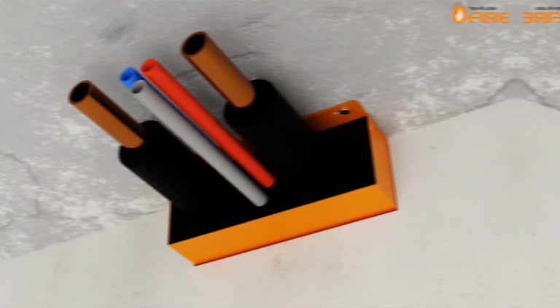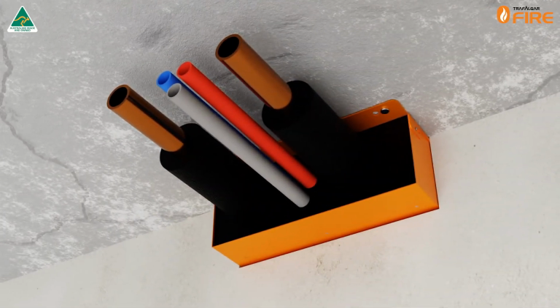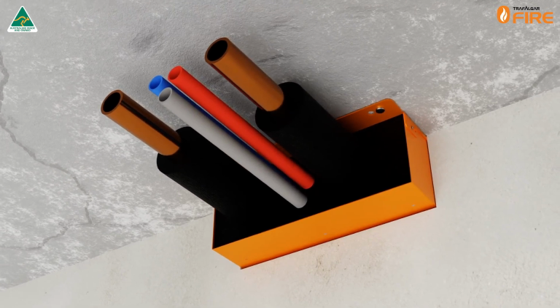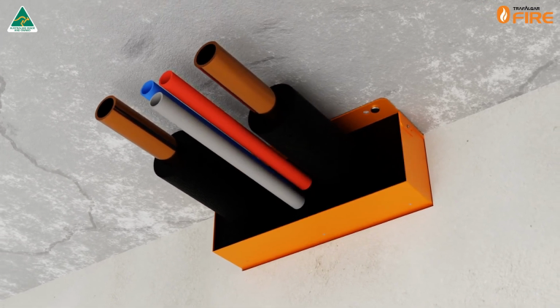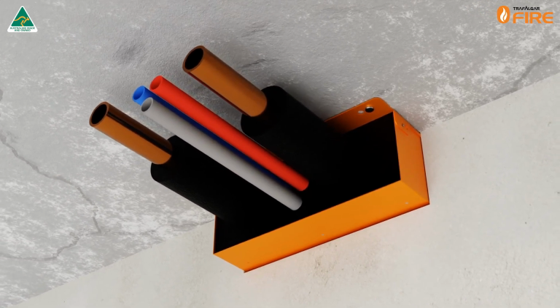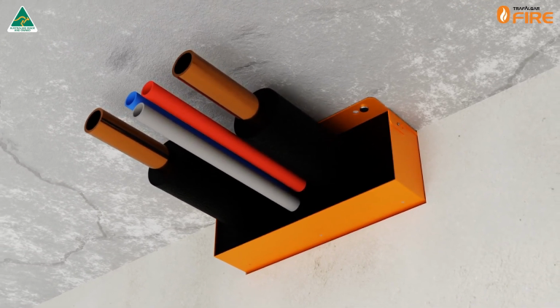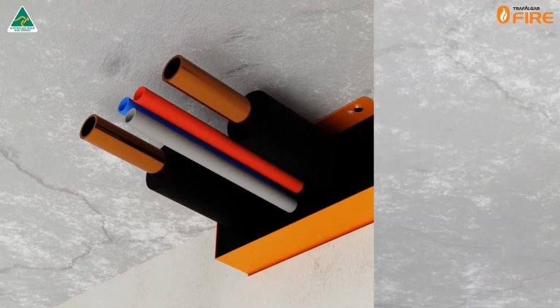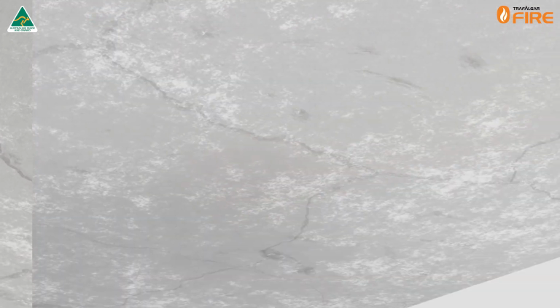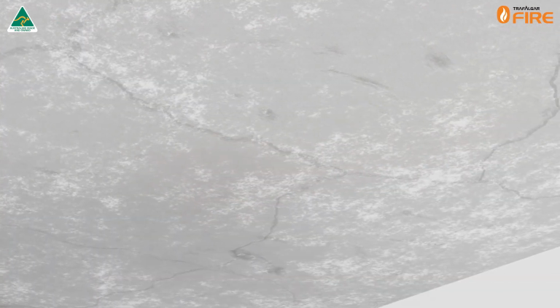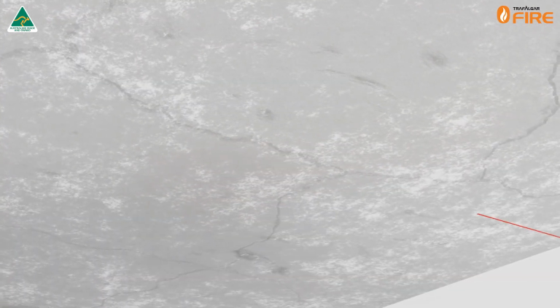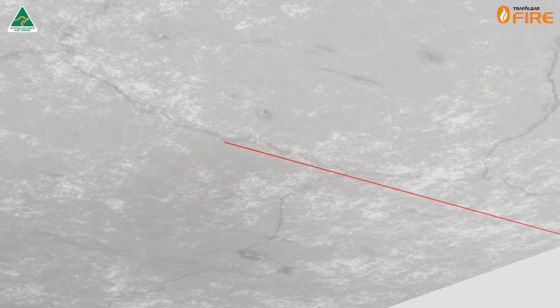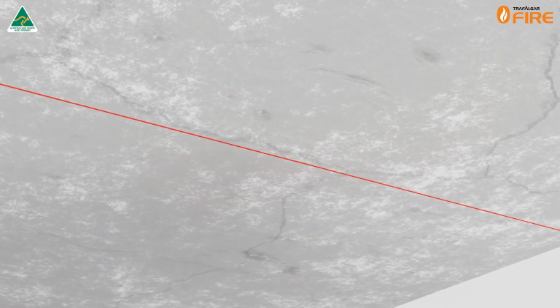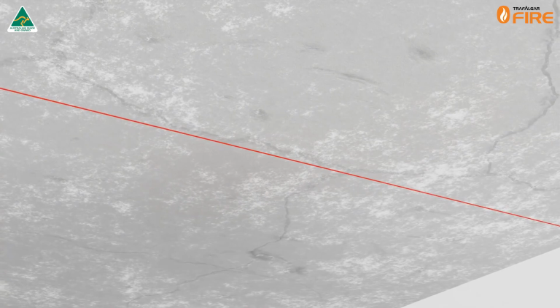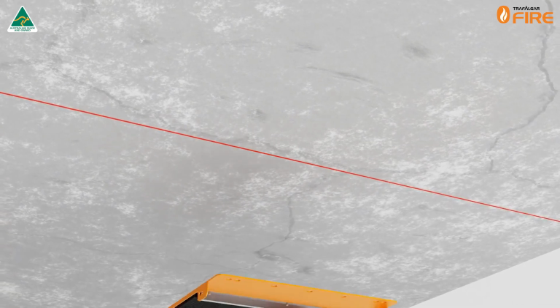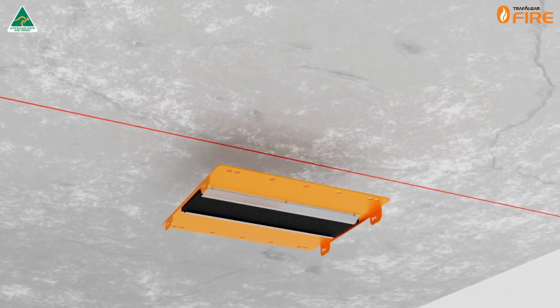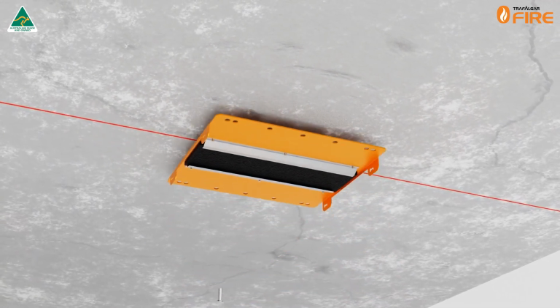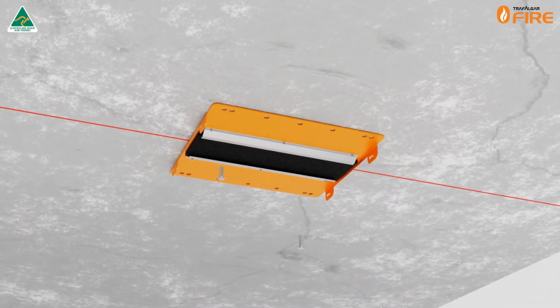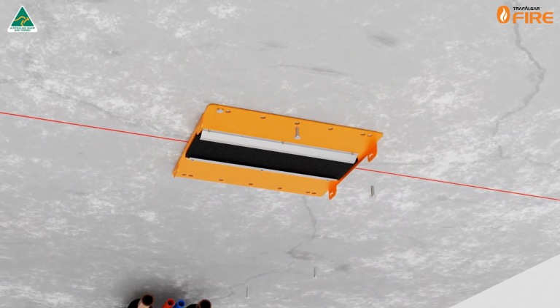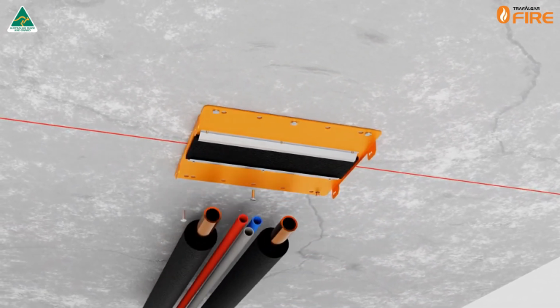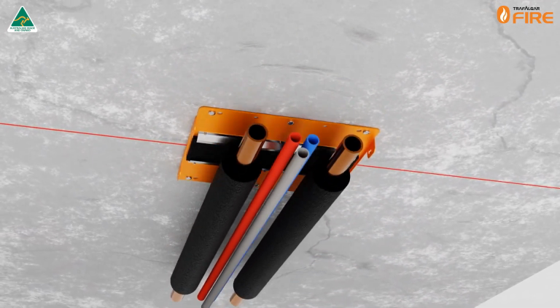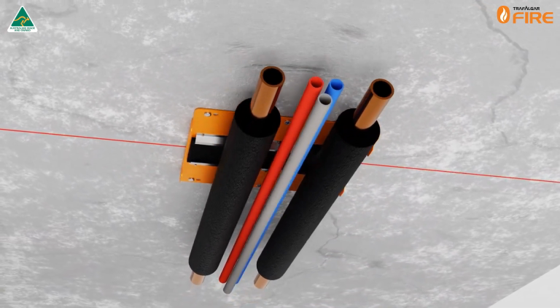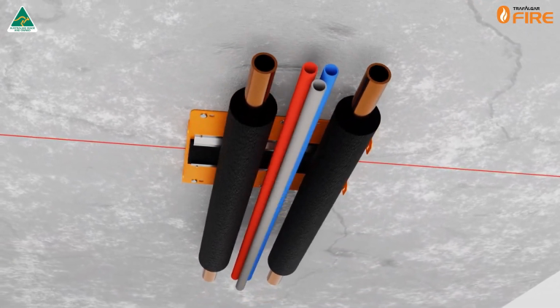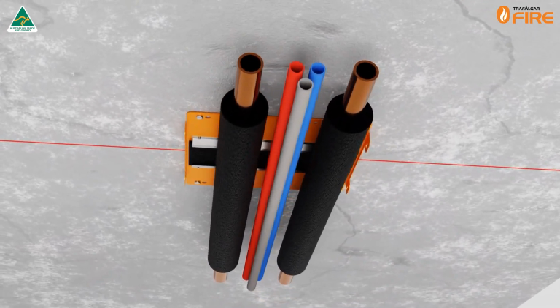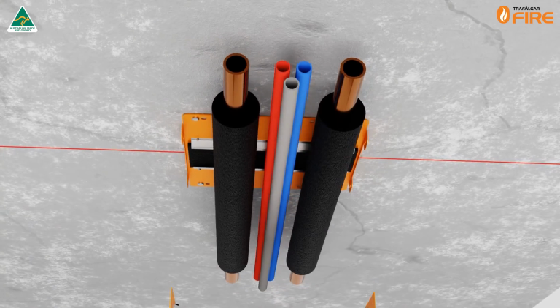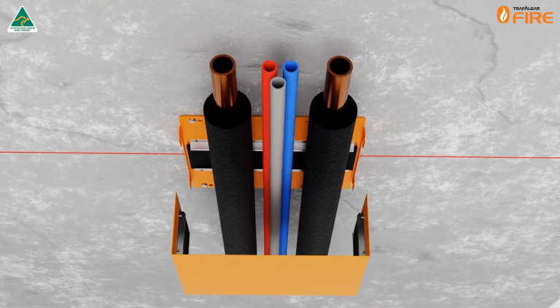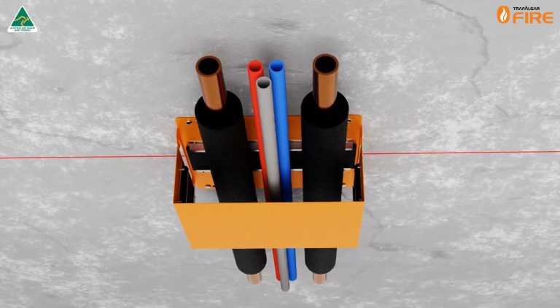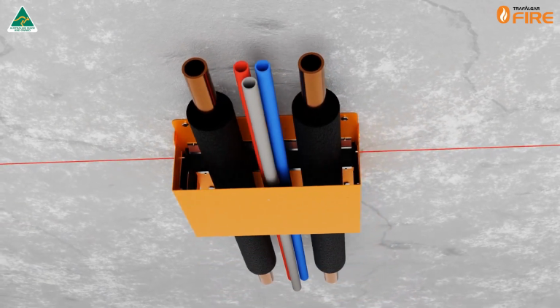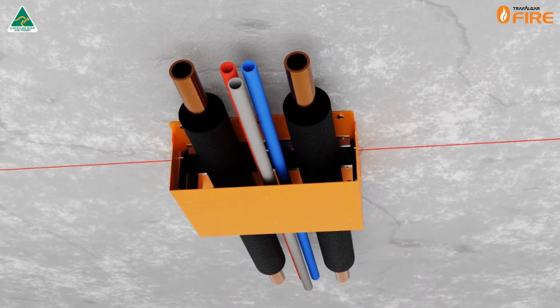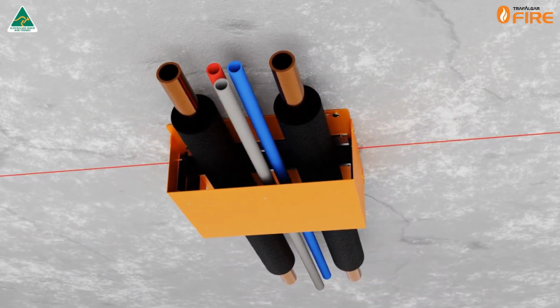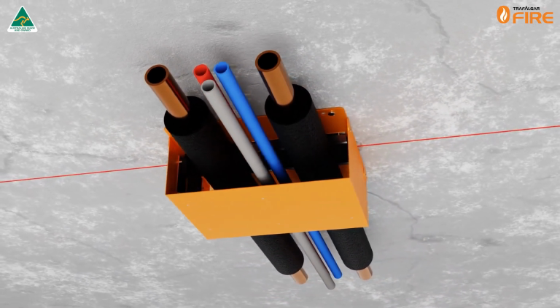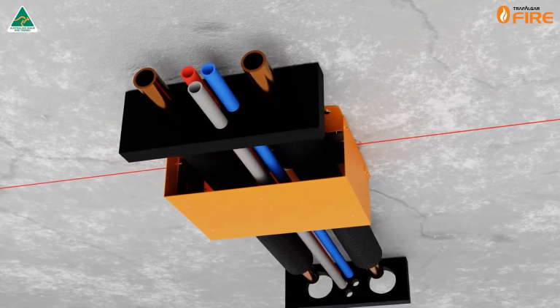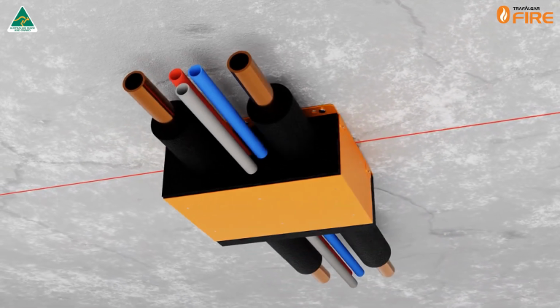Installation of the Trafalgar Superstopper system is fast and easy. First, split the box, then mark the wall location. Mount the slab mount top, run the services and assemble the box, then fit the foam and apply FireFlex sealant.